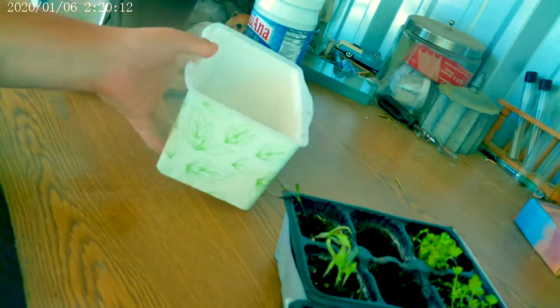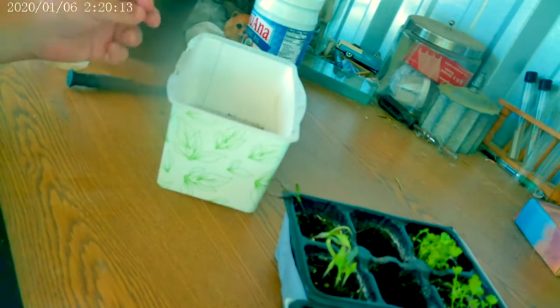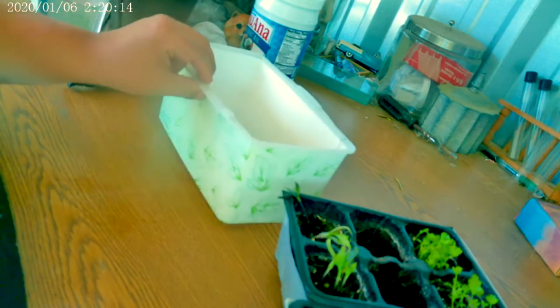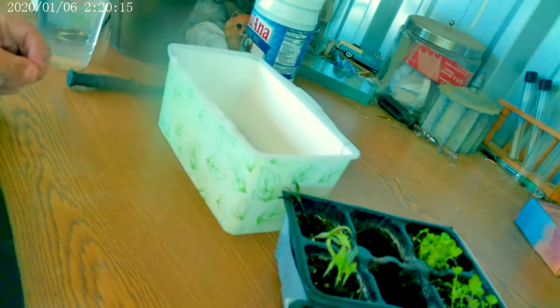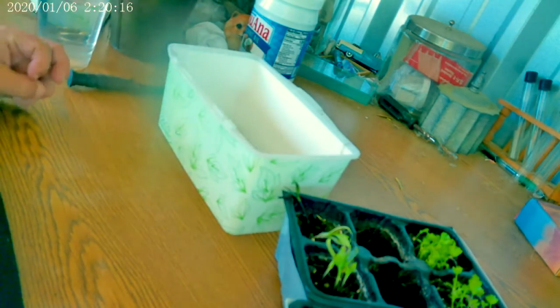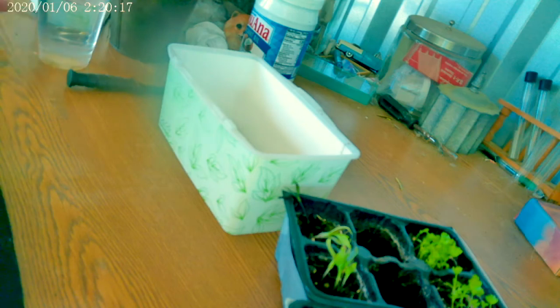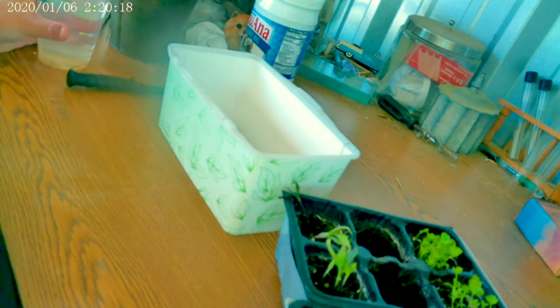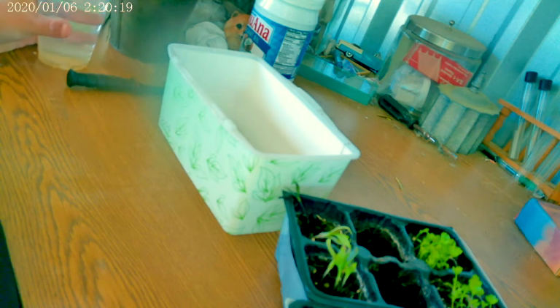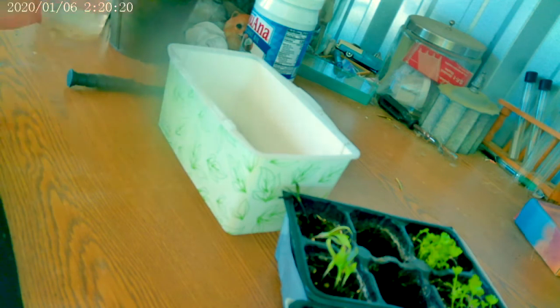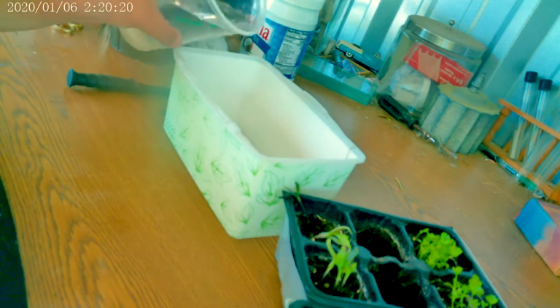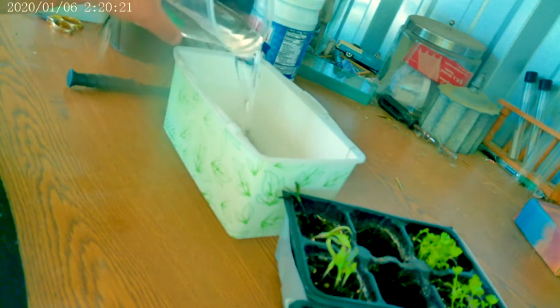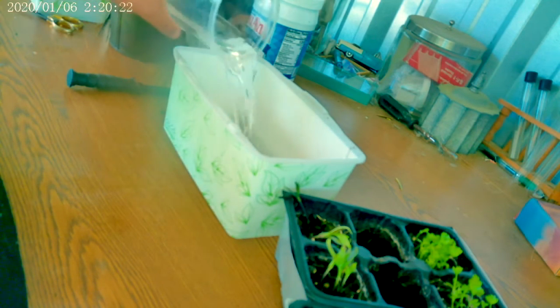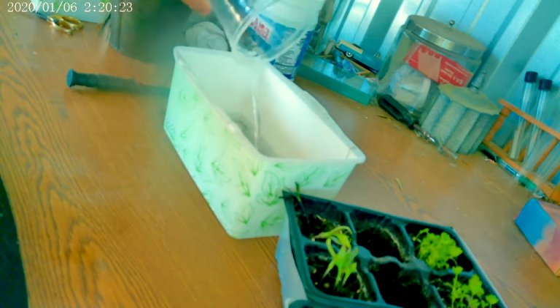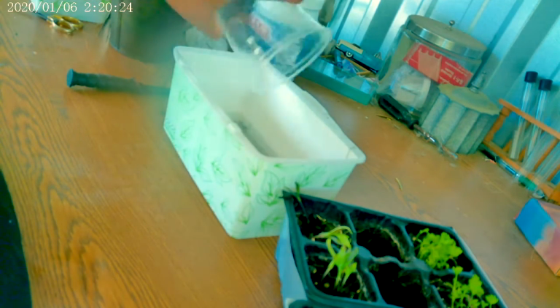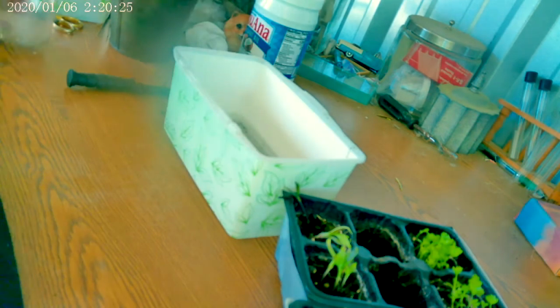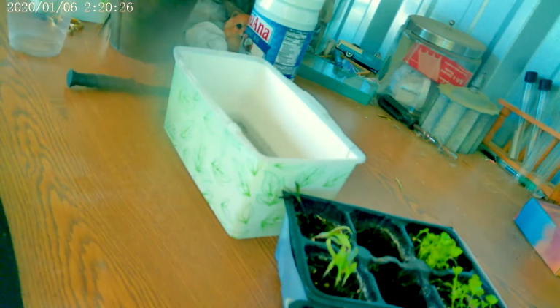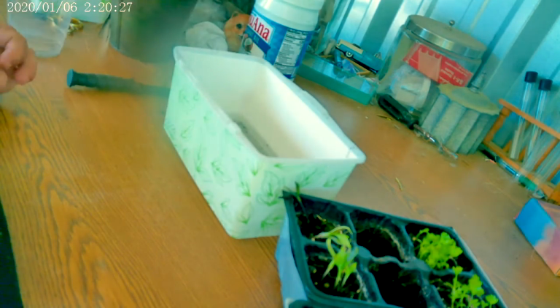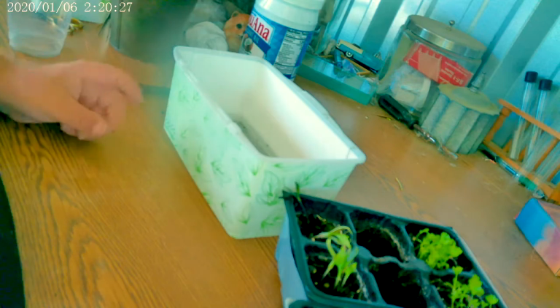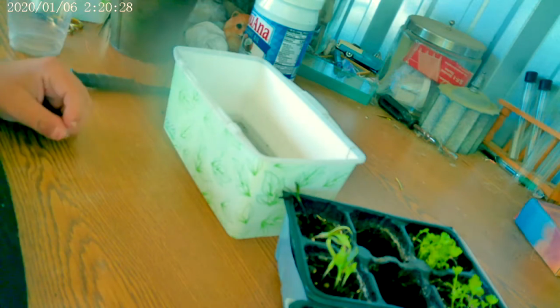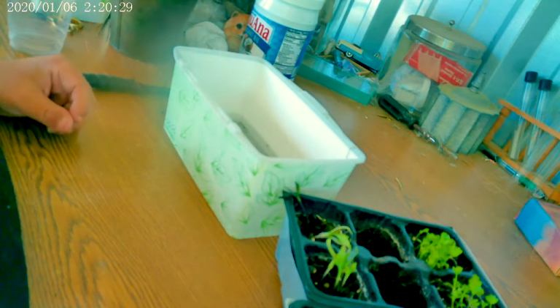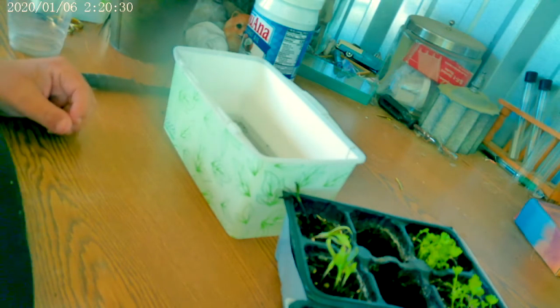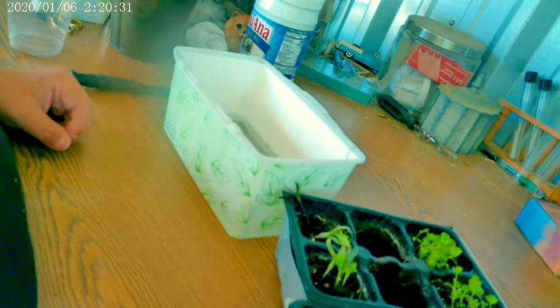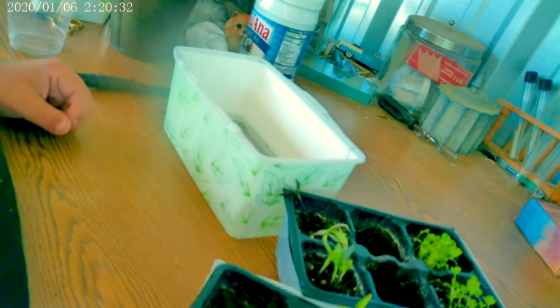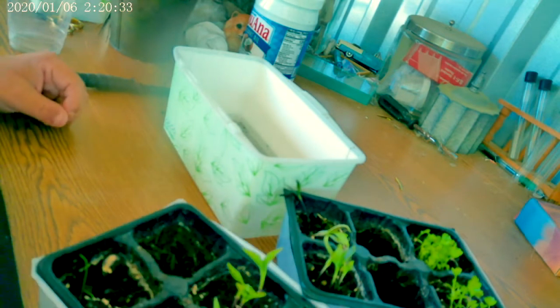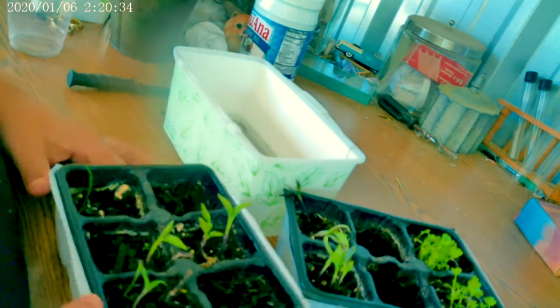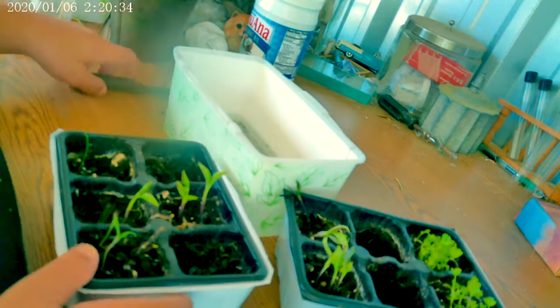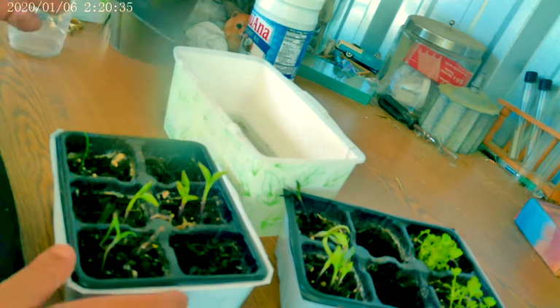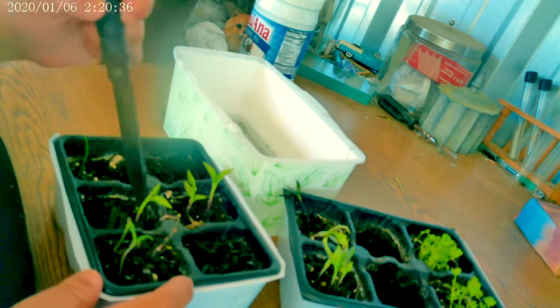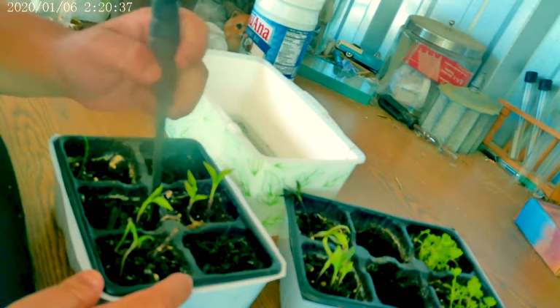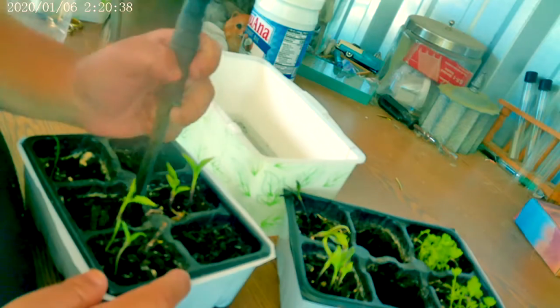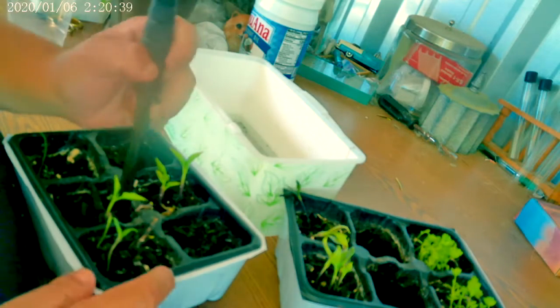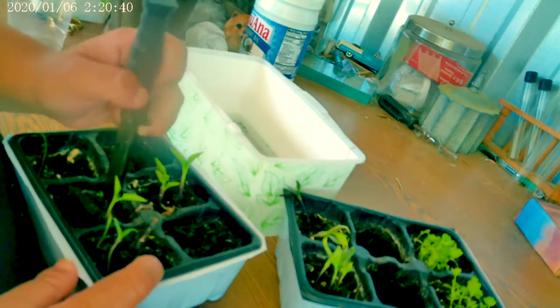So to get them ready we just want to wash off the roots. You can use any container you choose. Today I'm using an old white container that I washed all the oils and stuff out of.